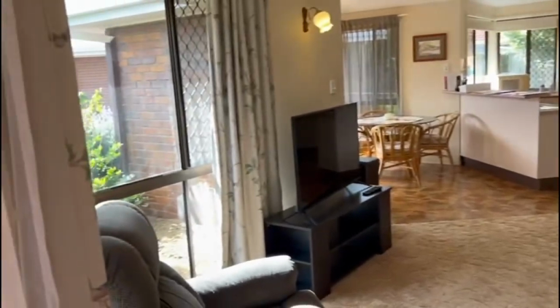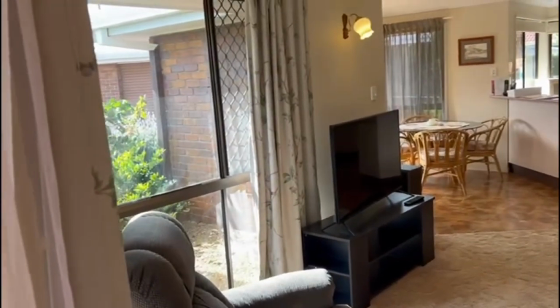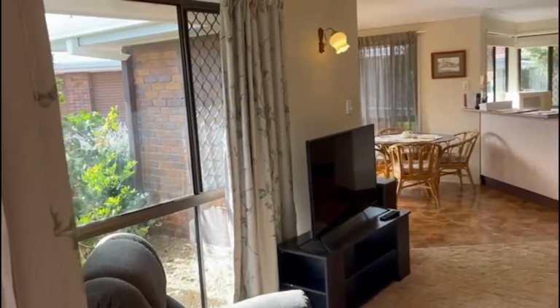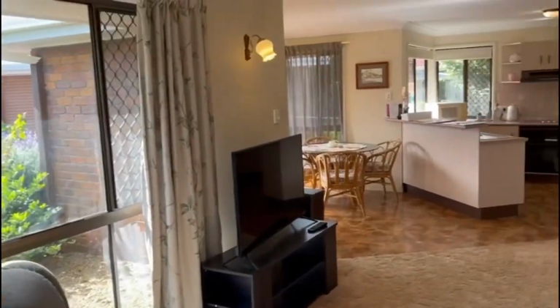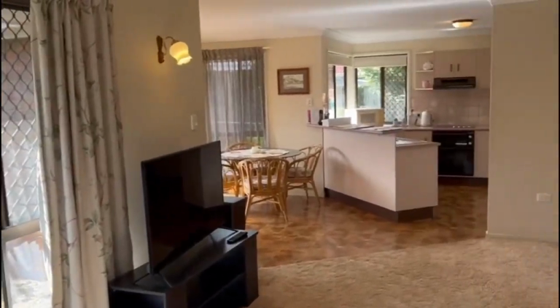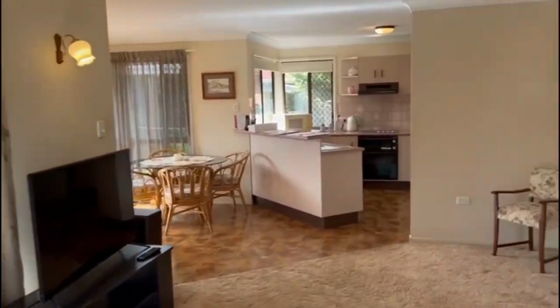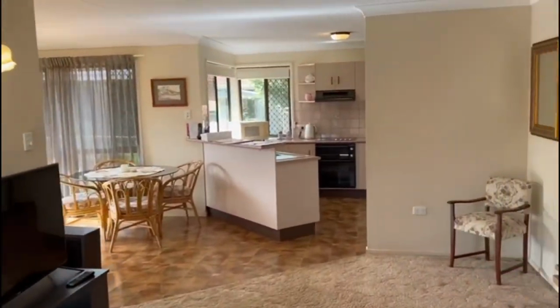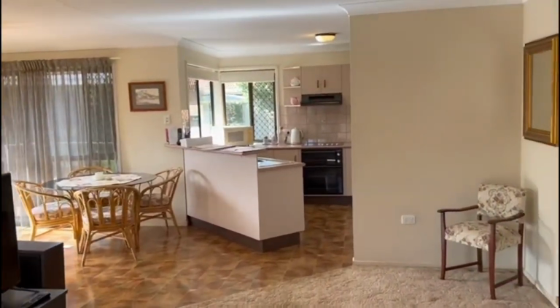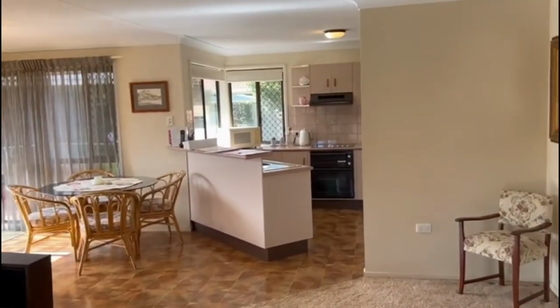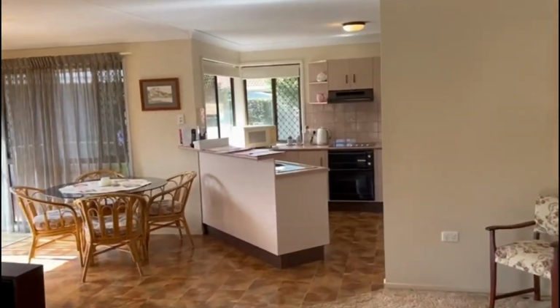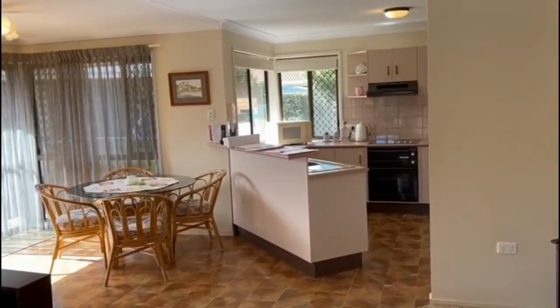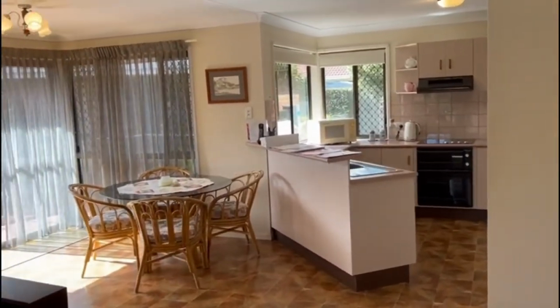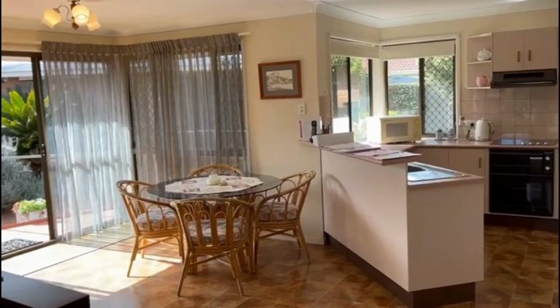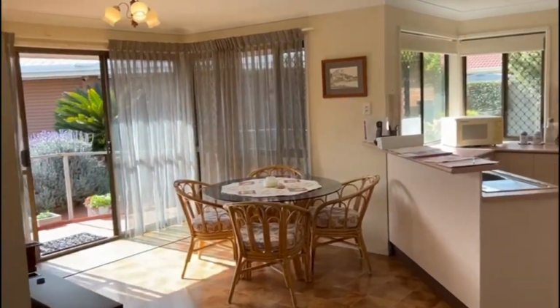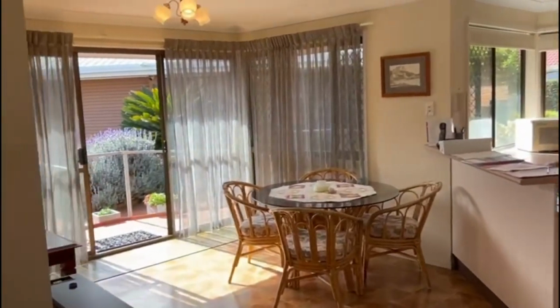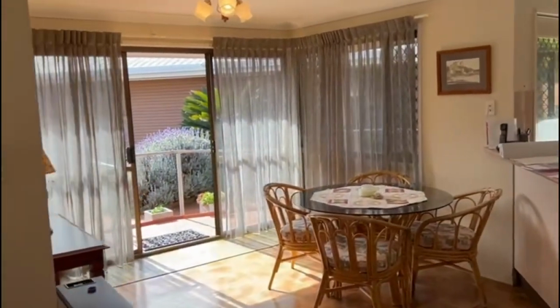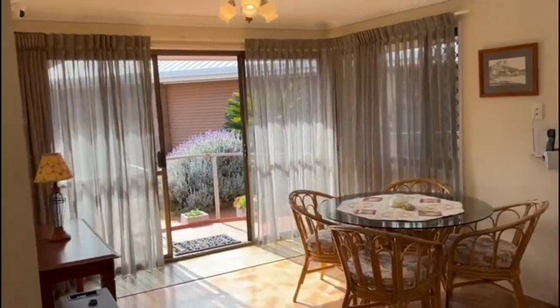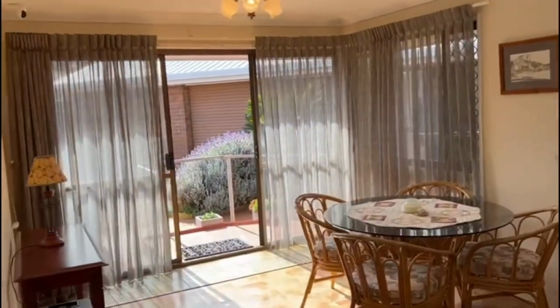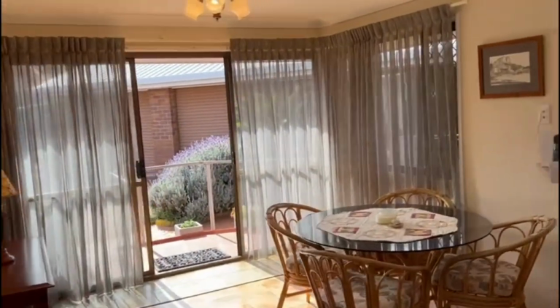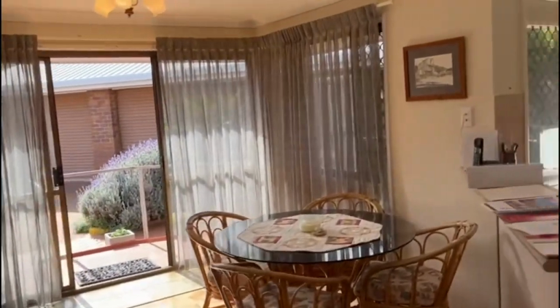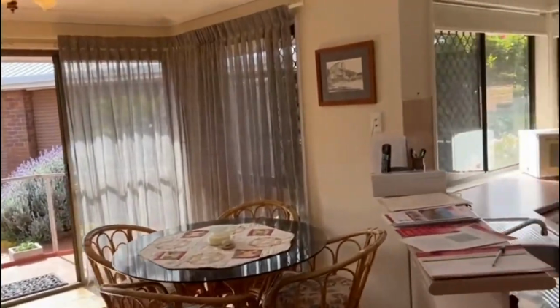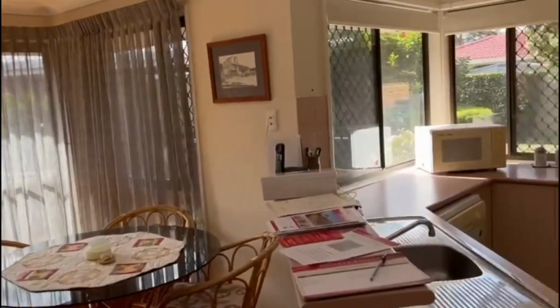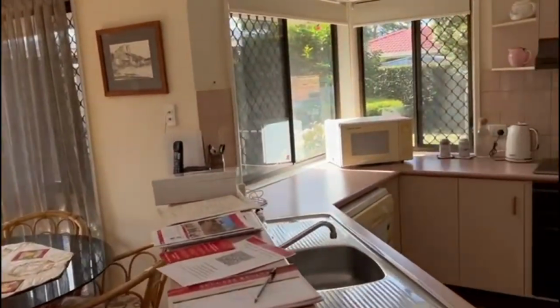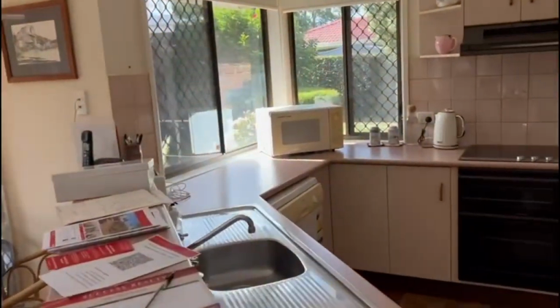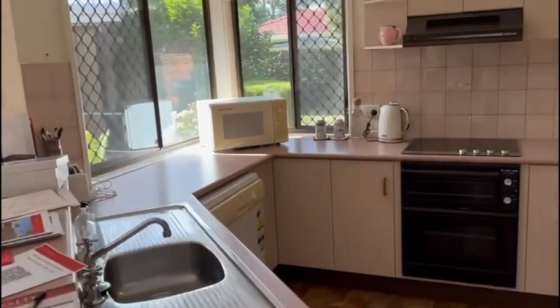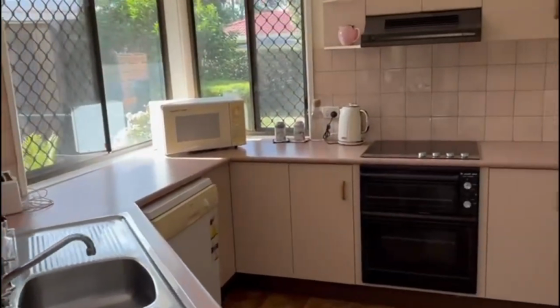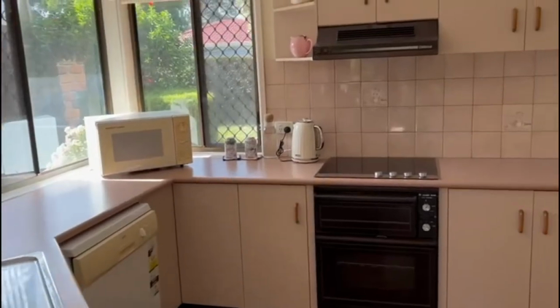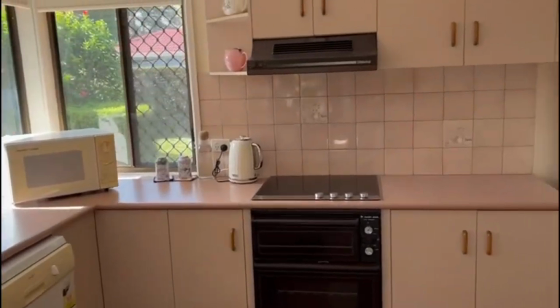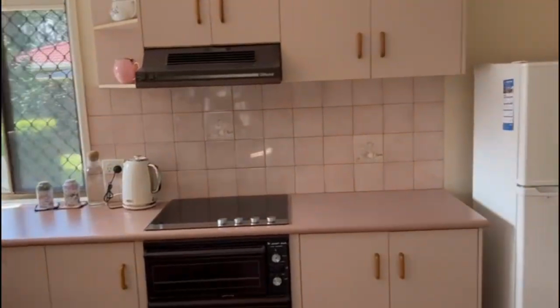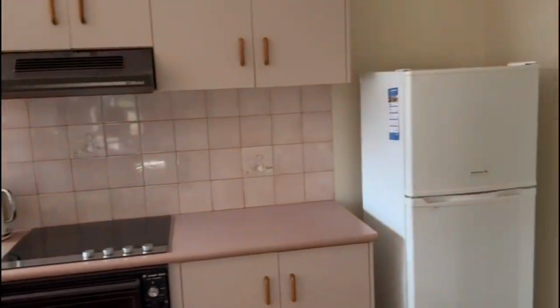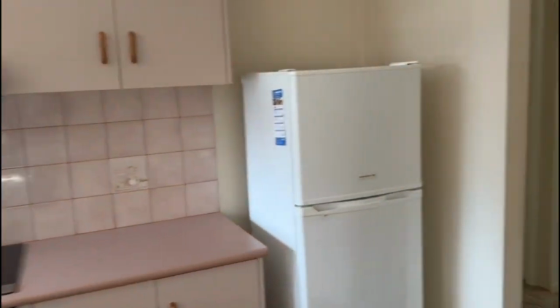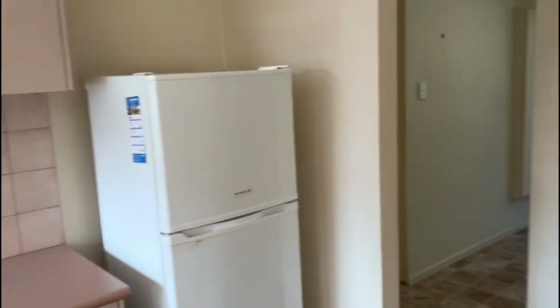As we come in, you can see the open plan design with the lounge room flowing into the dining area, kitchen, and living space. It's a nice modern design for the era it was built.